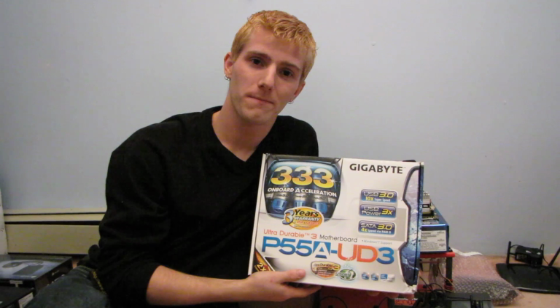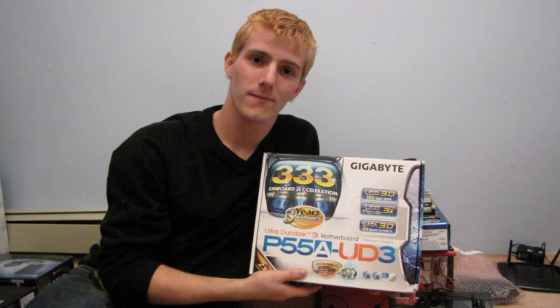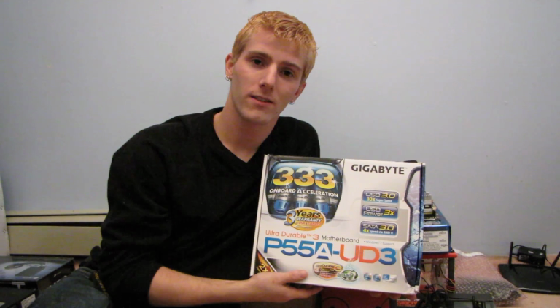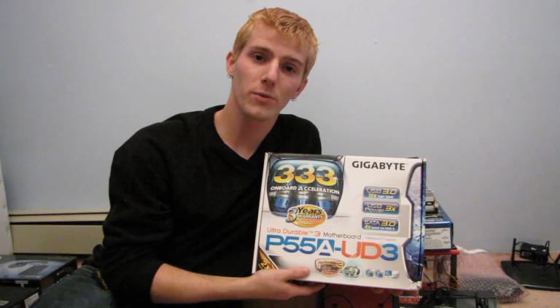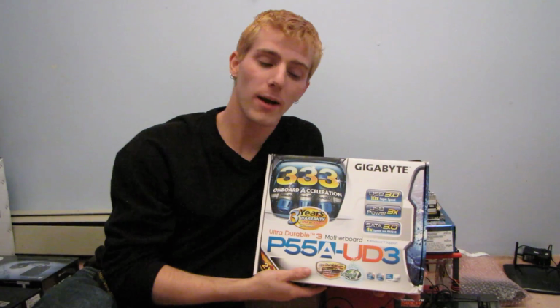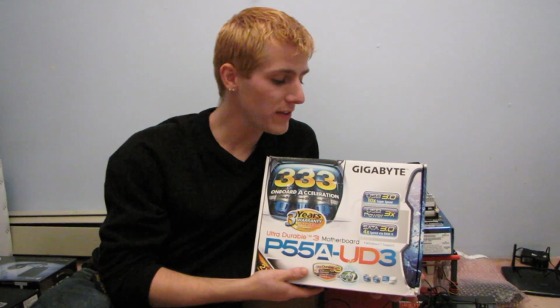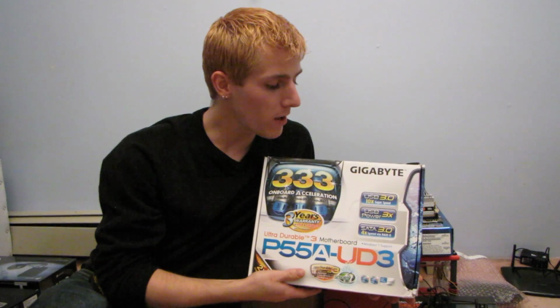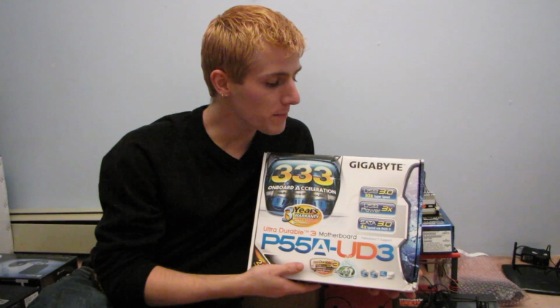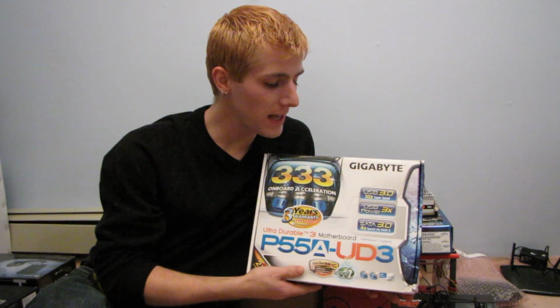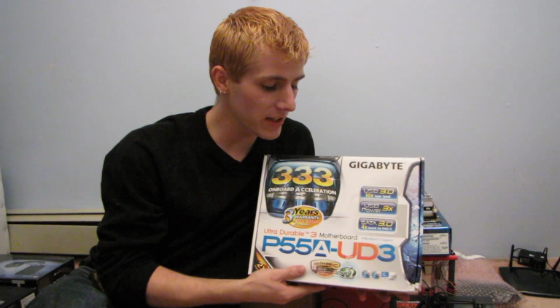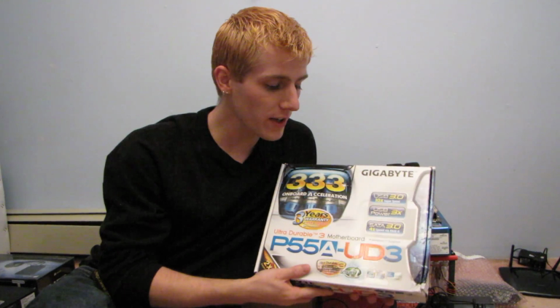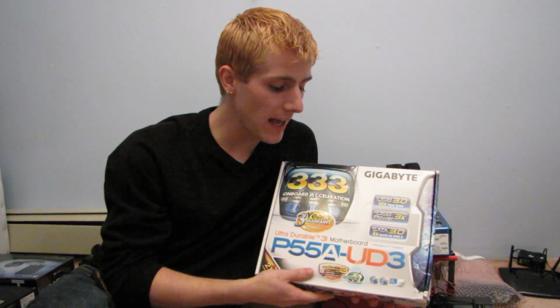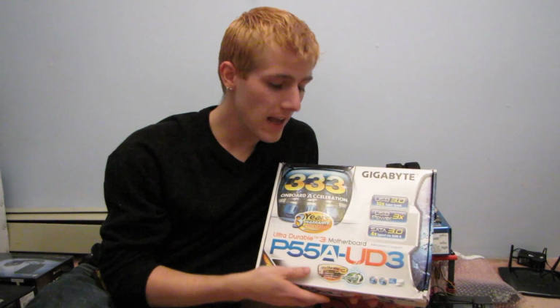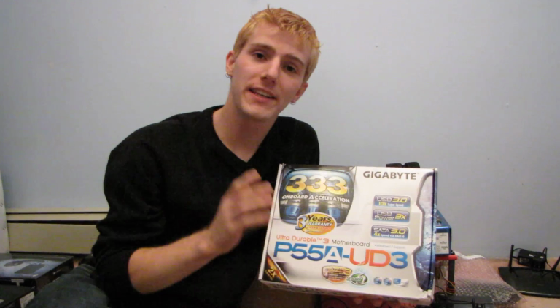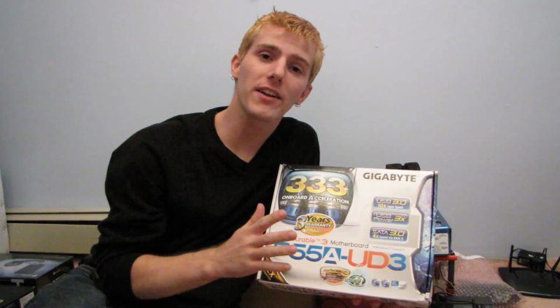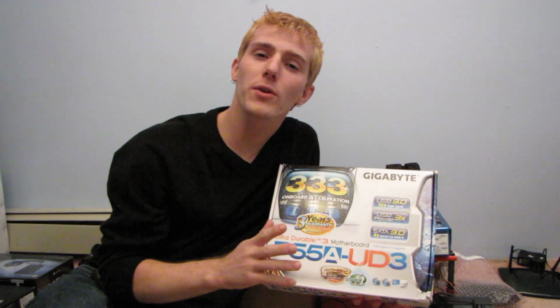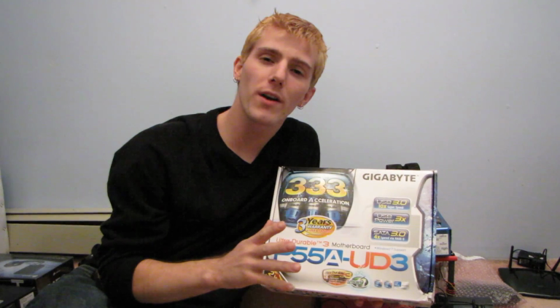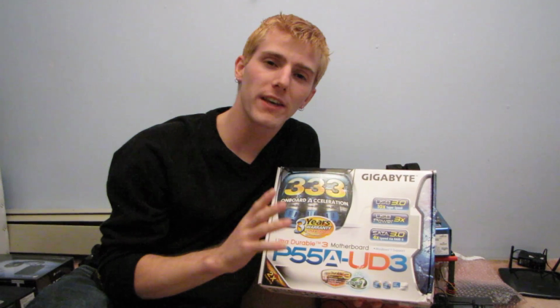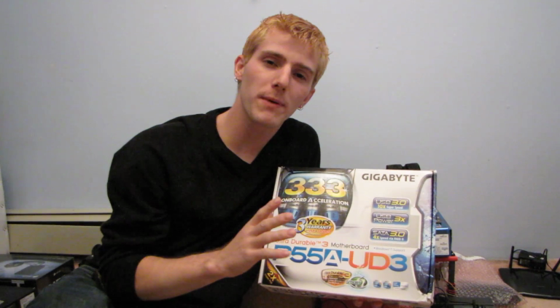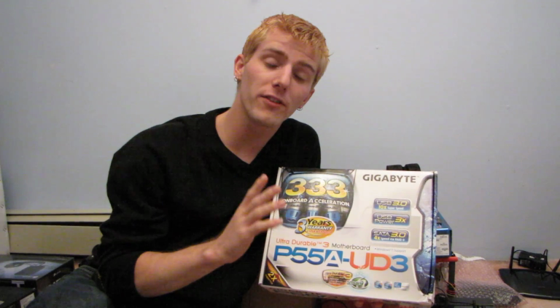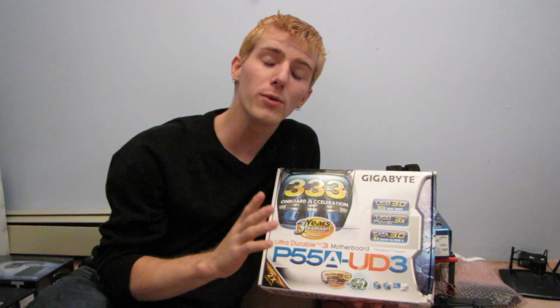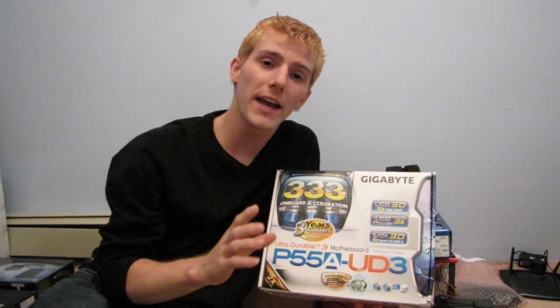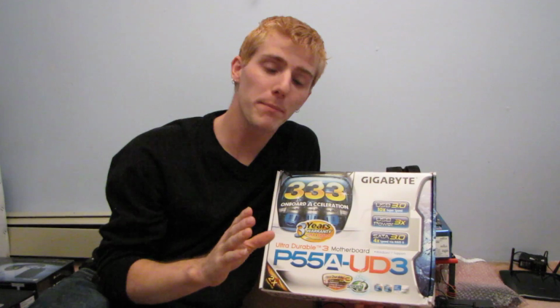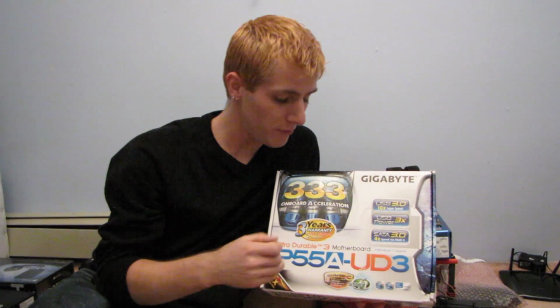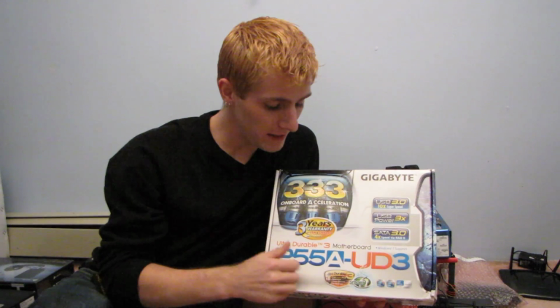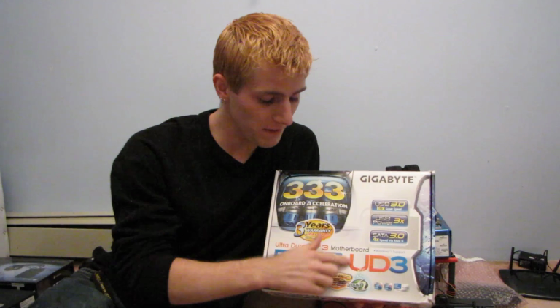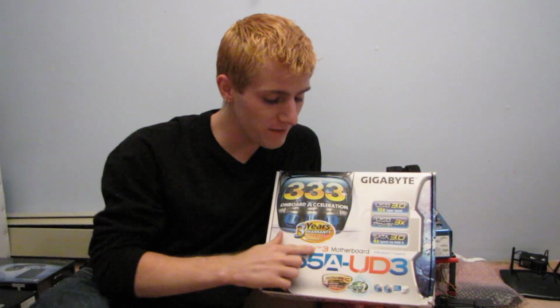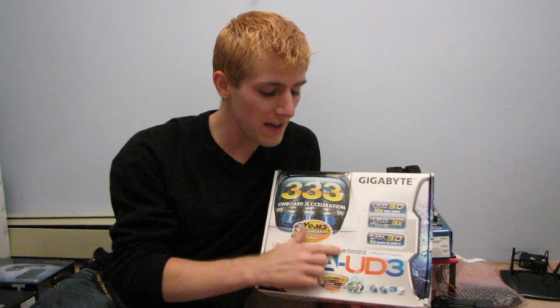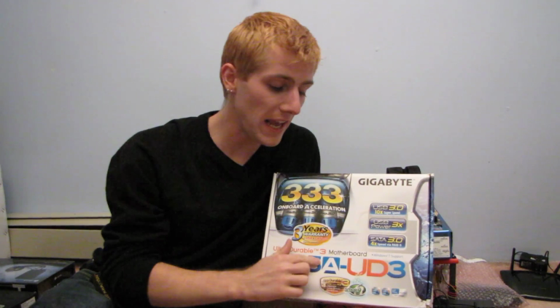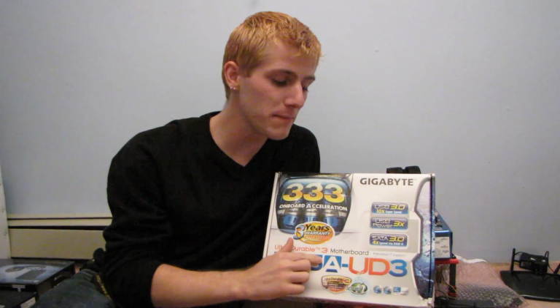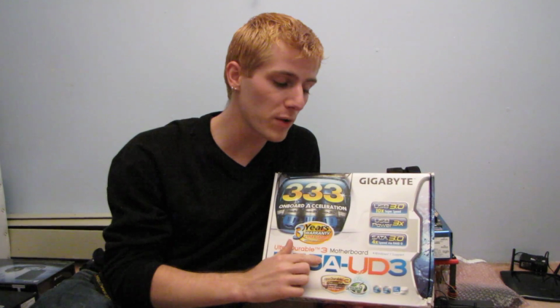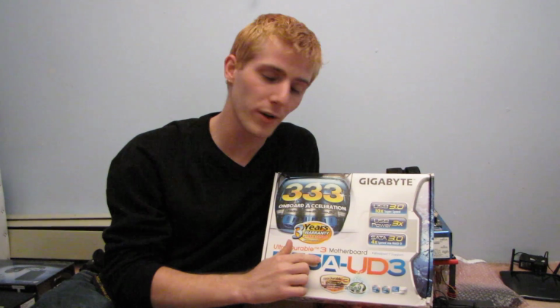Today on my video blog I'm going to be having a look at yet another one of Gigabyte's new lineup of P55A motherboards.